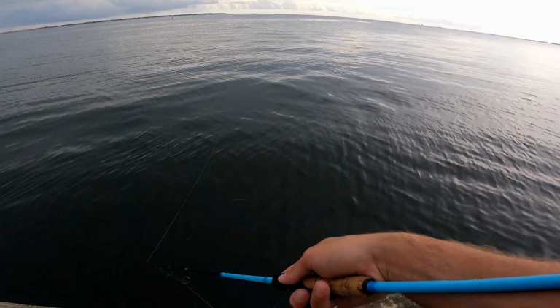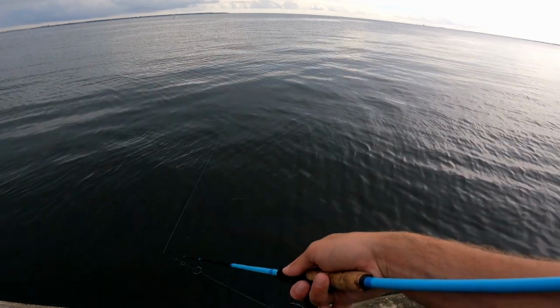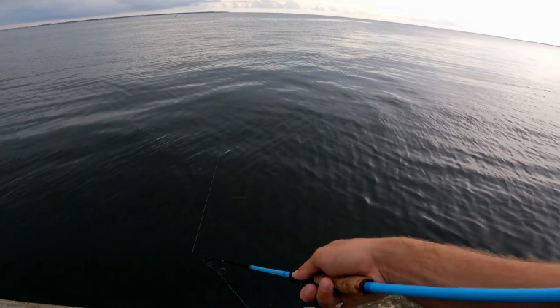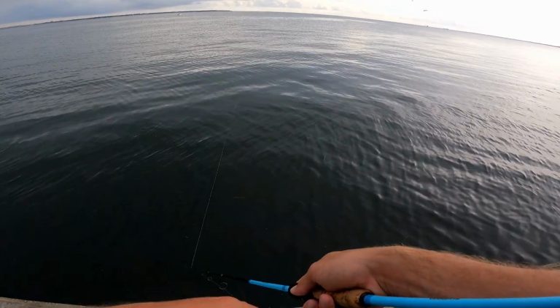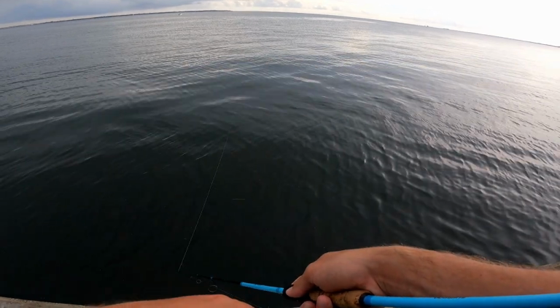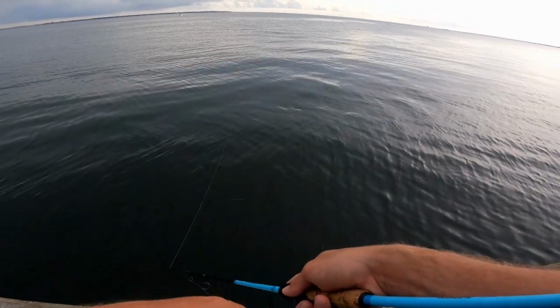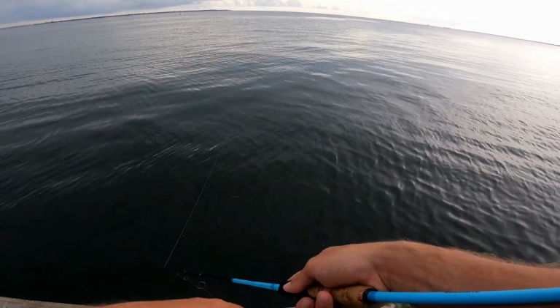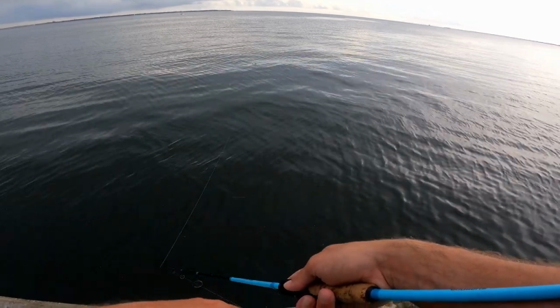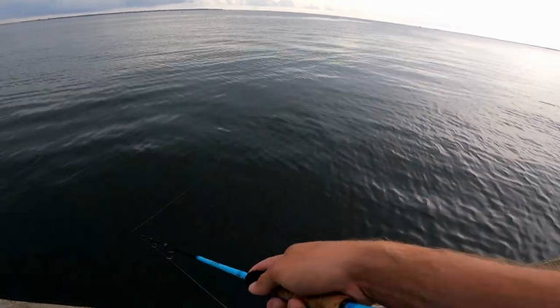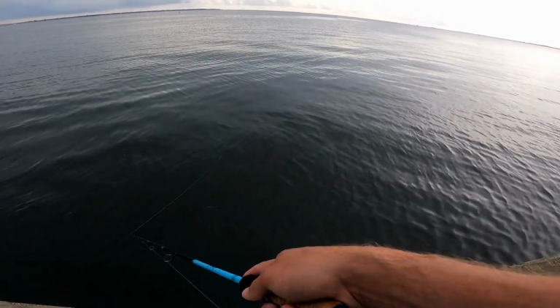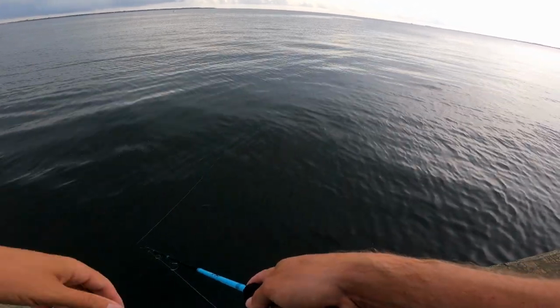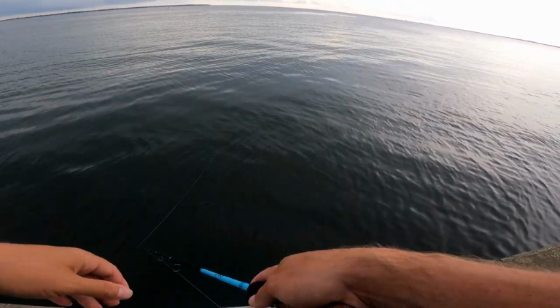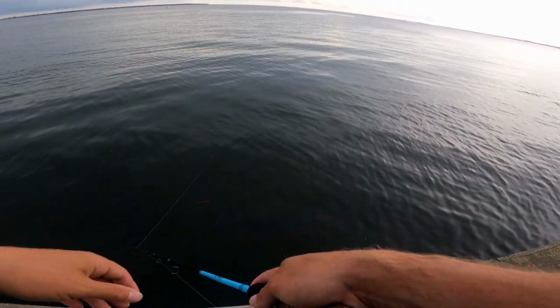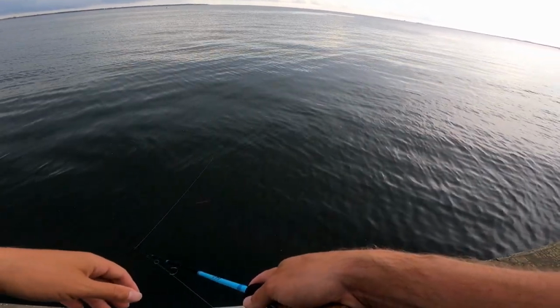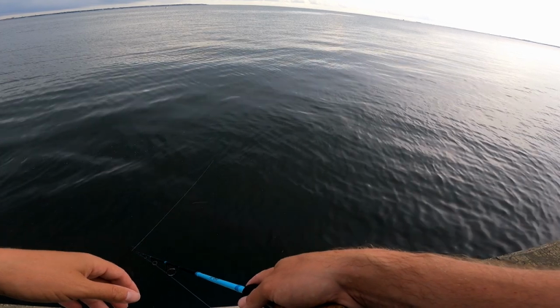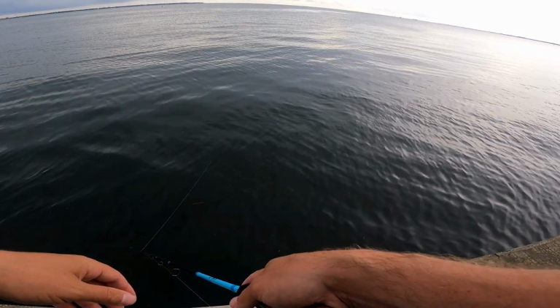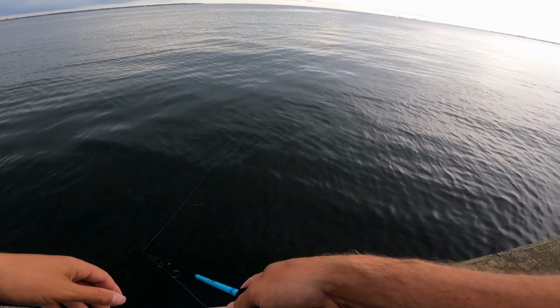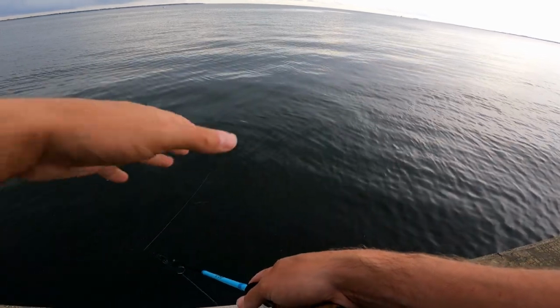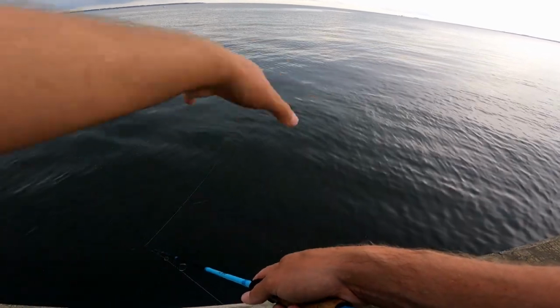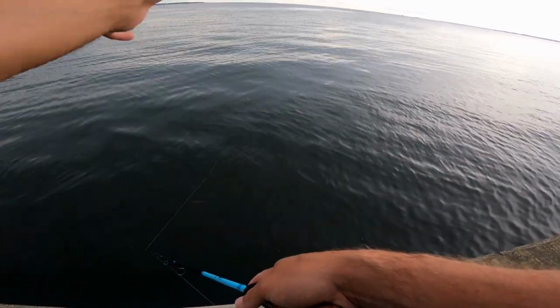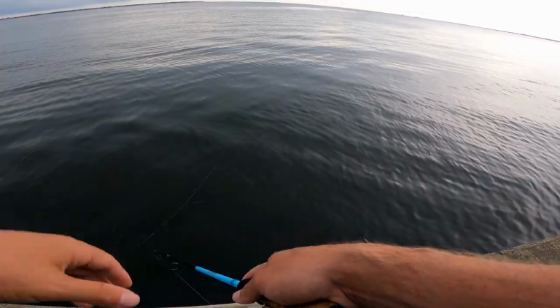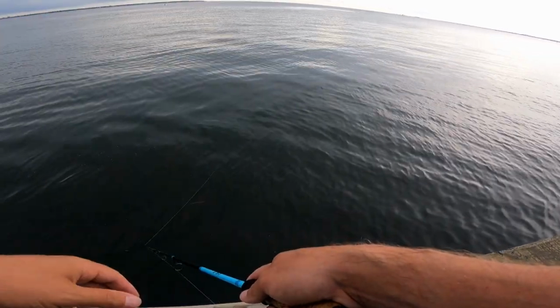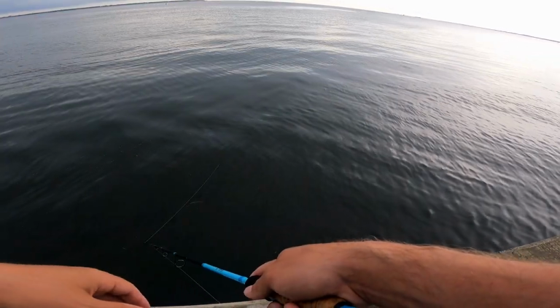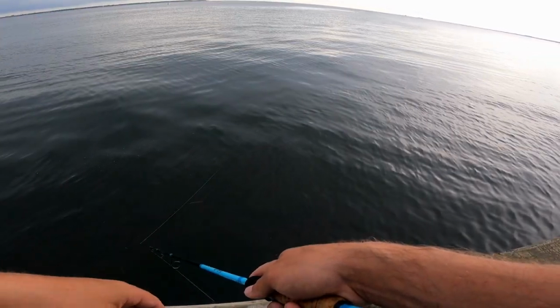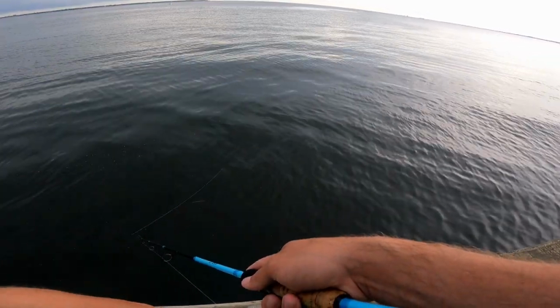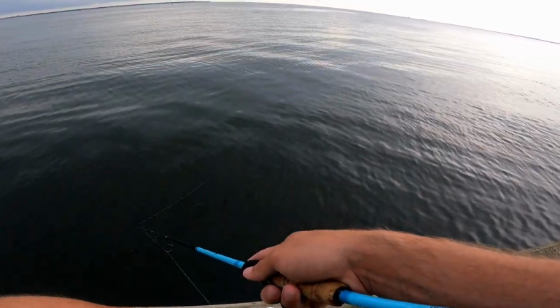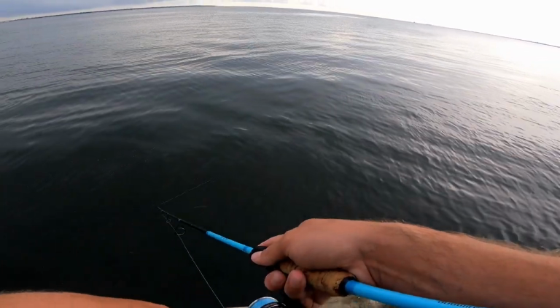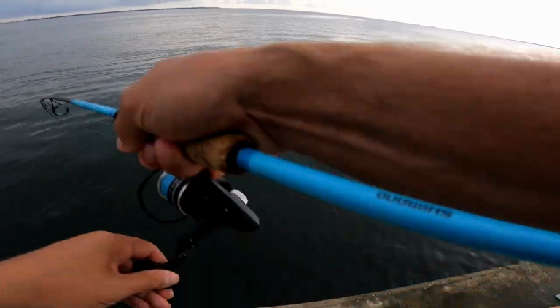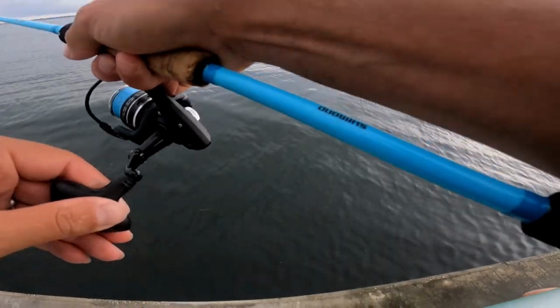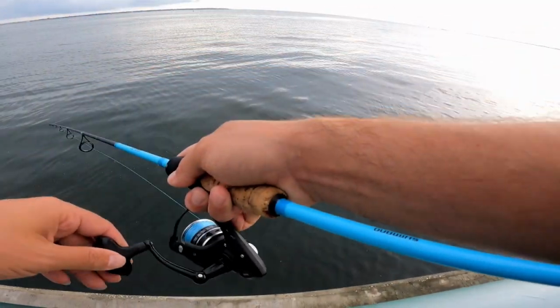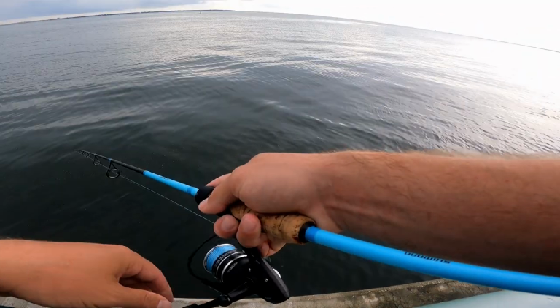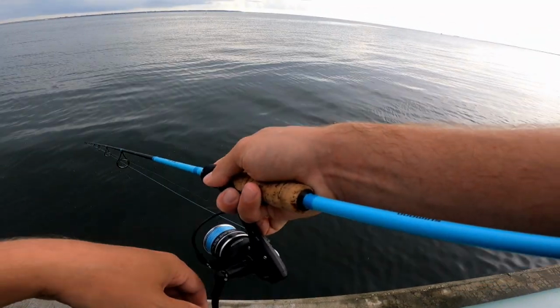I know there's fish down there. What I do is drop in some shrimp or something, give it a second, then throw the cast net. That's a good idea. Oh man, that was a decent fish!